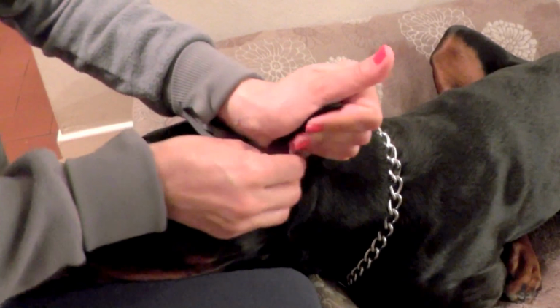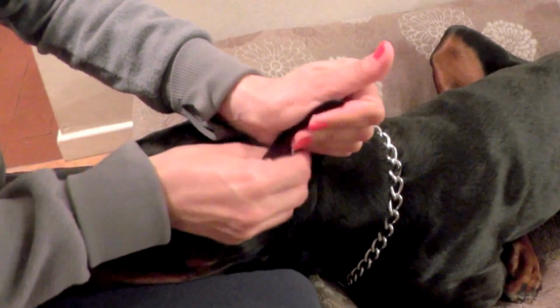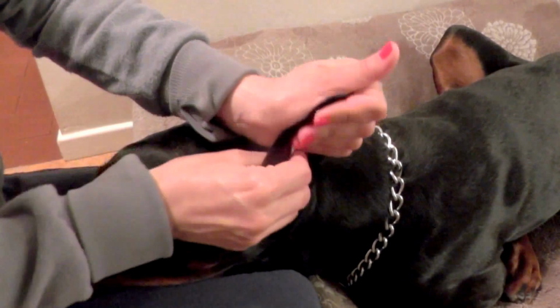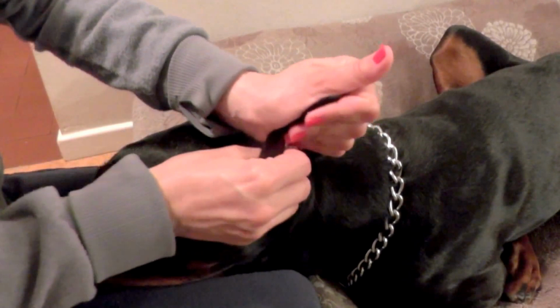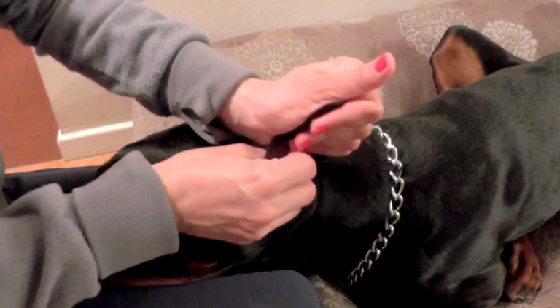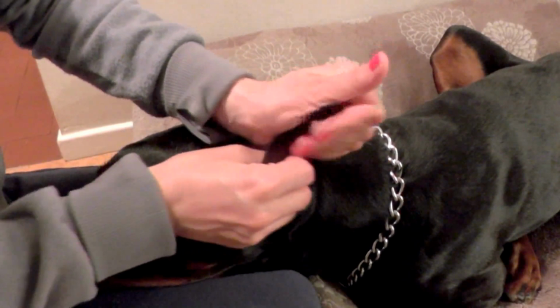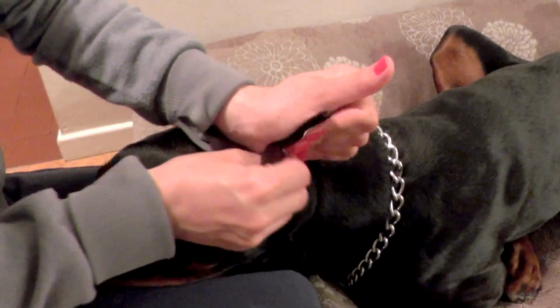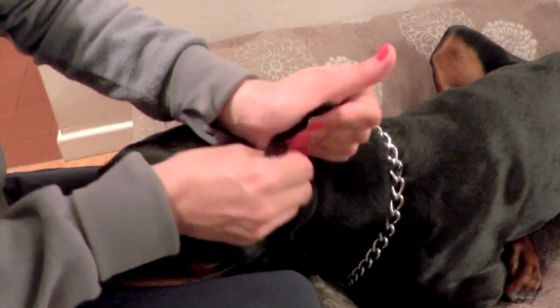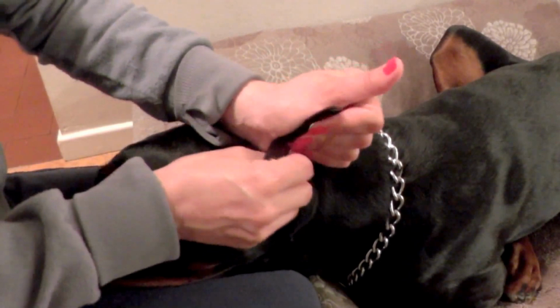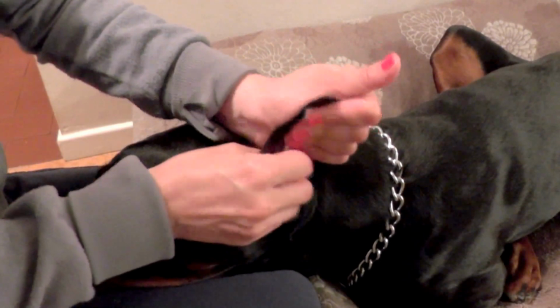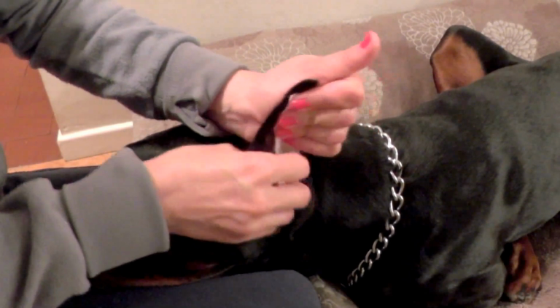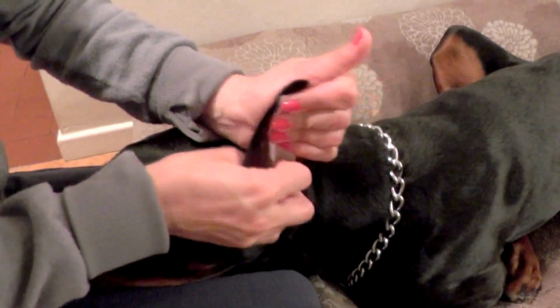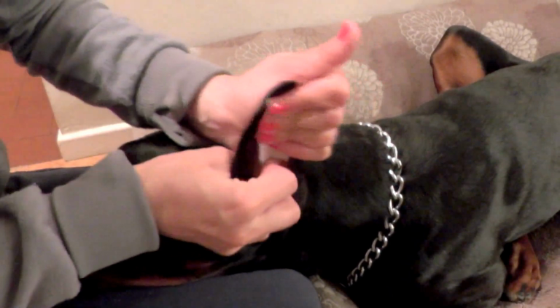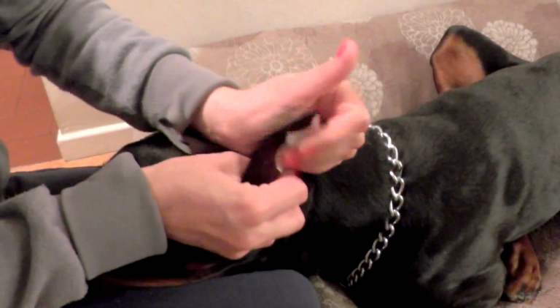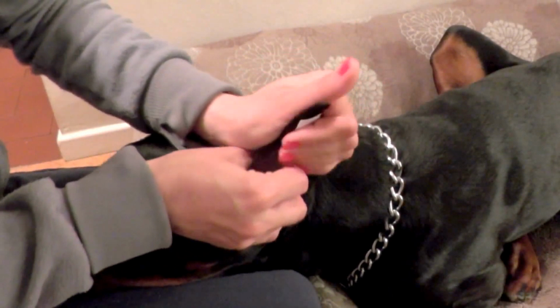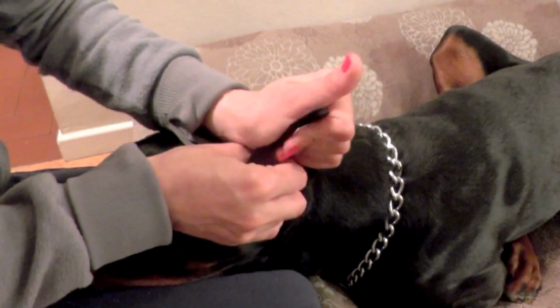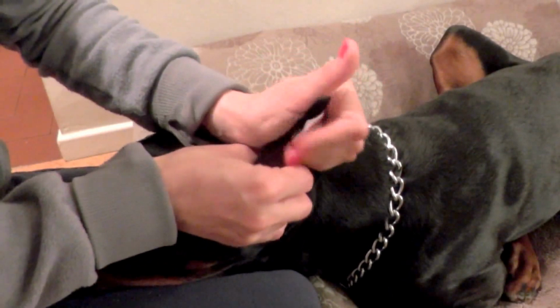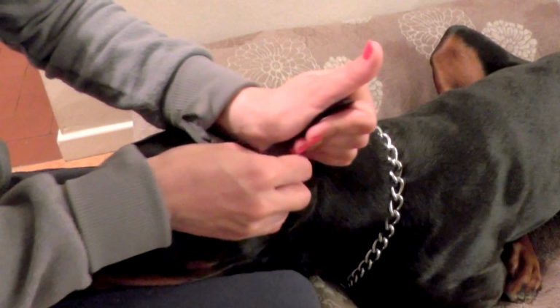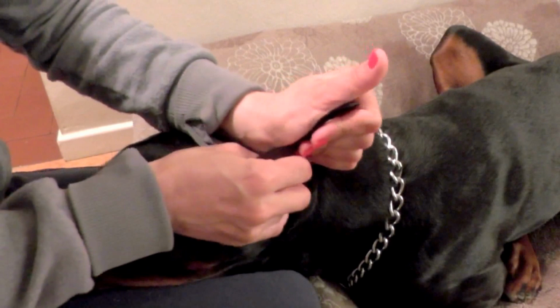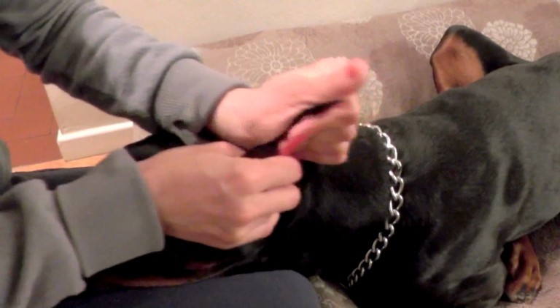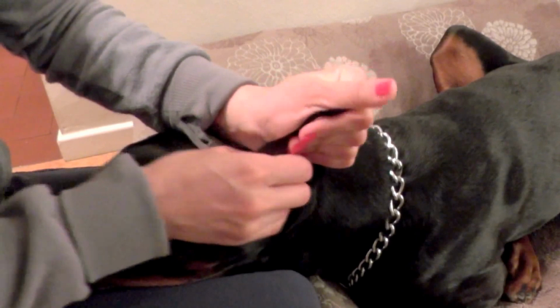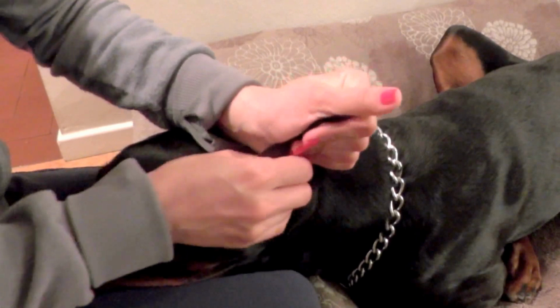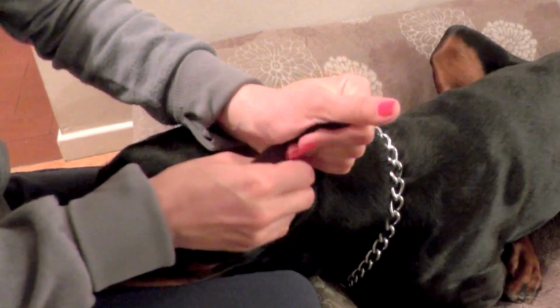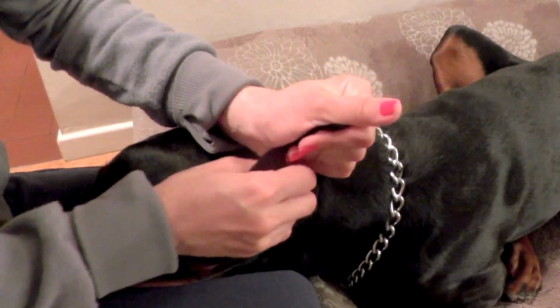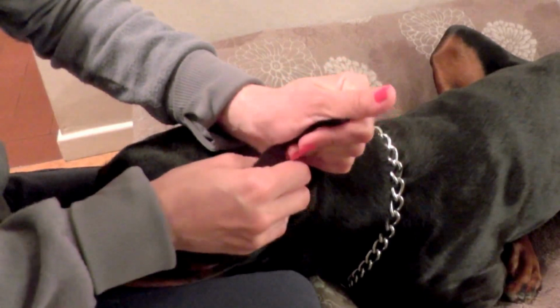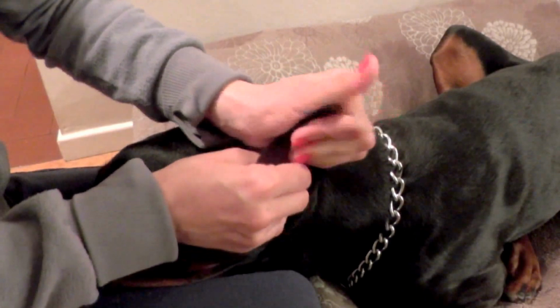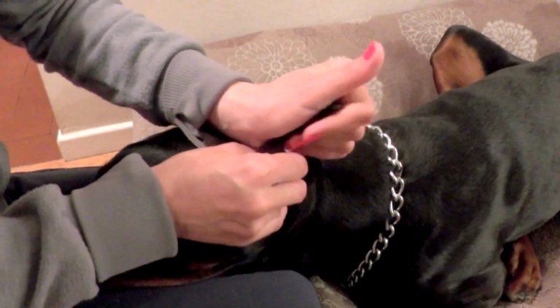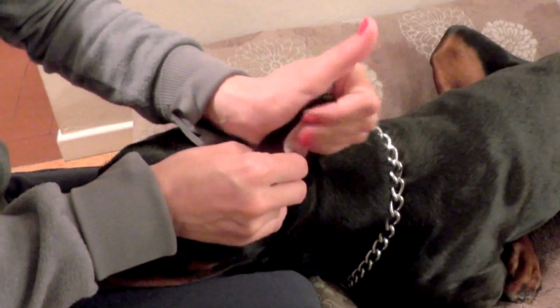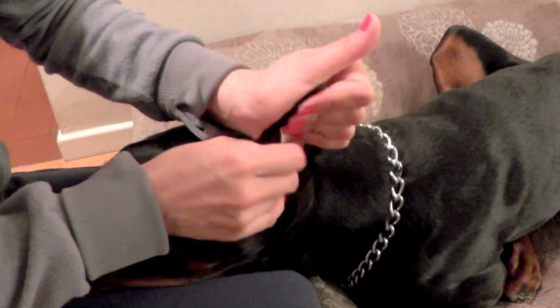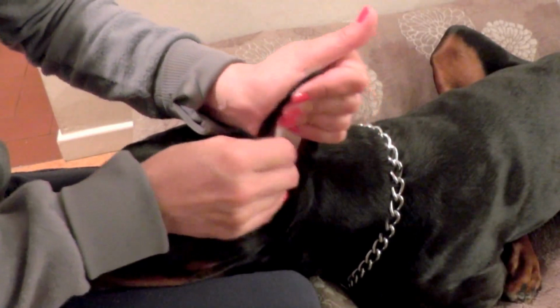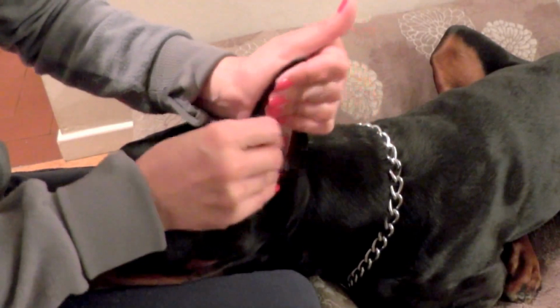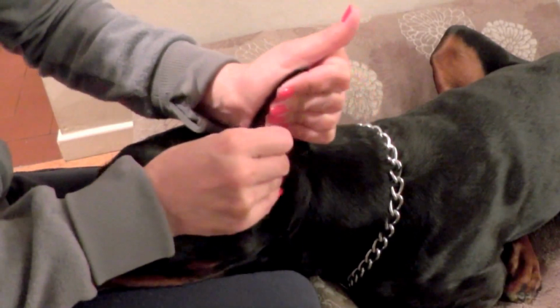Just massage for a little bit so it sticks better. When the ear gets hot from your hand, it sticks better to the ear.